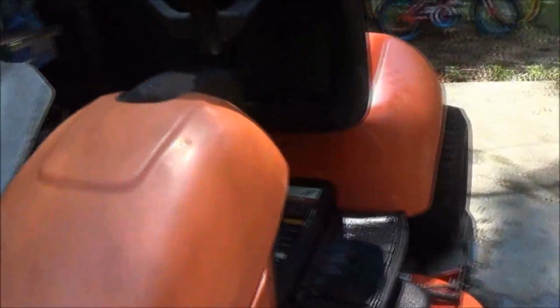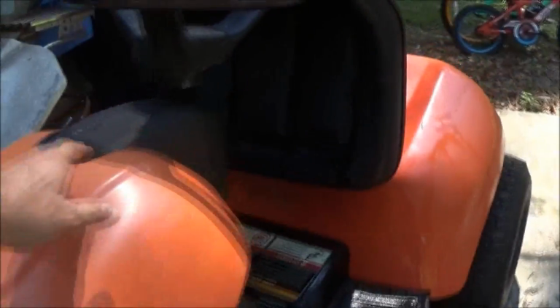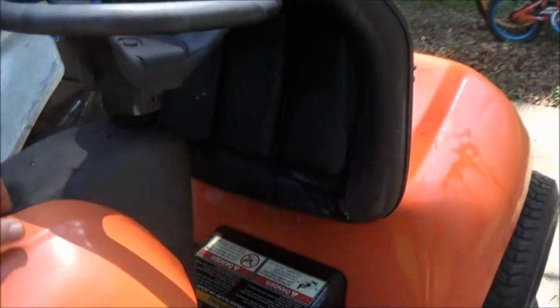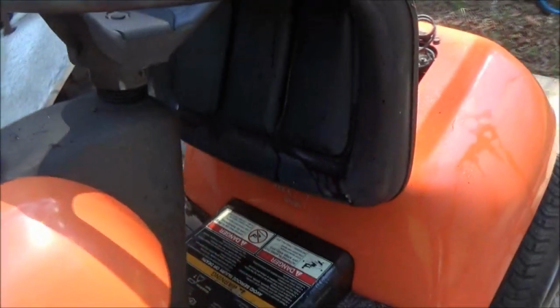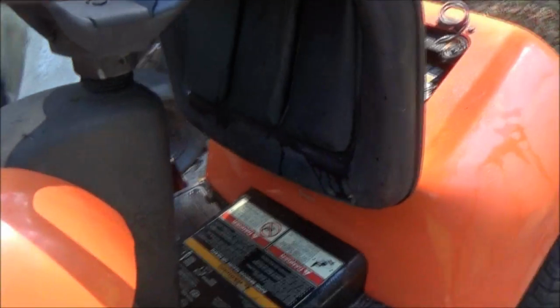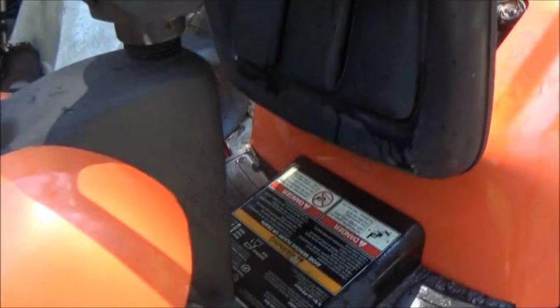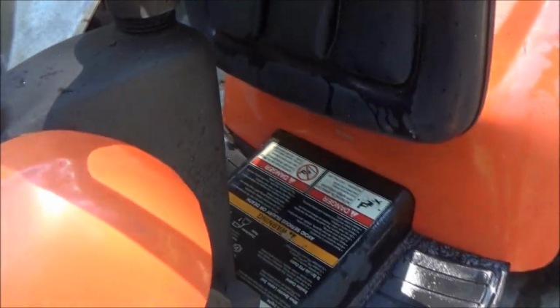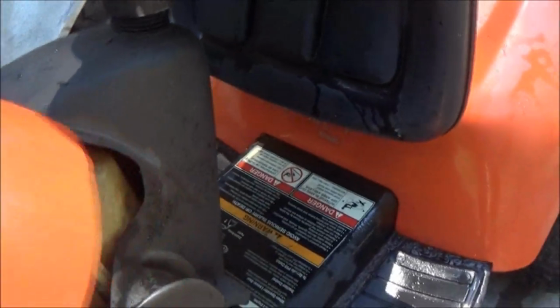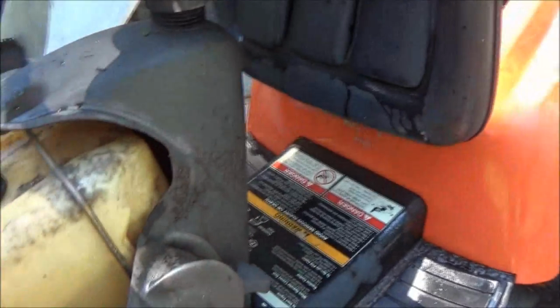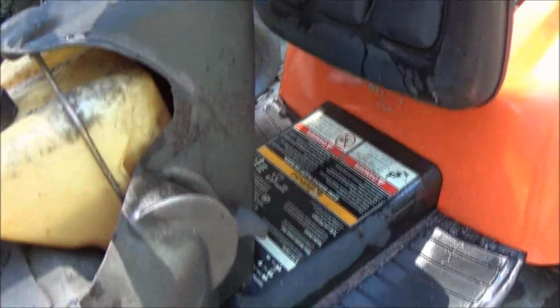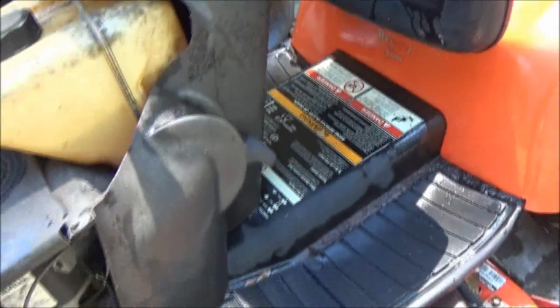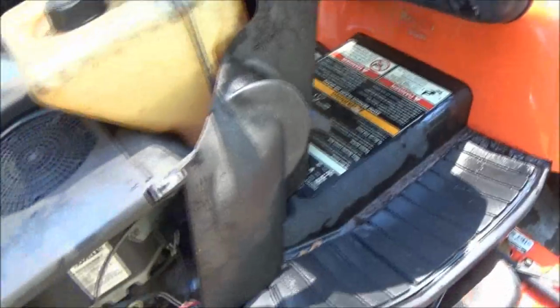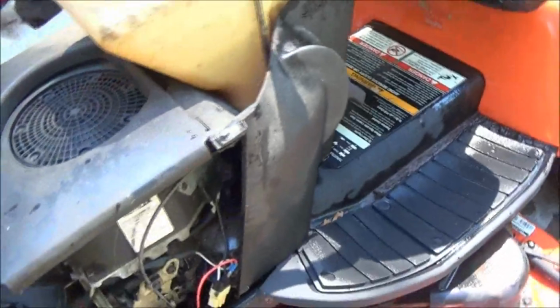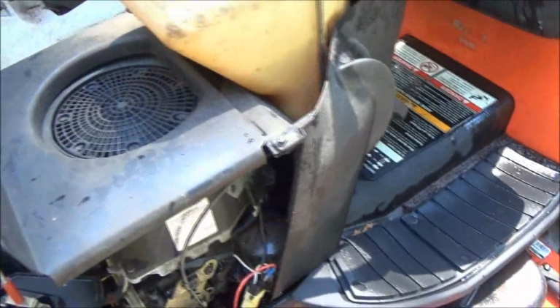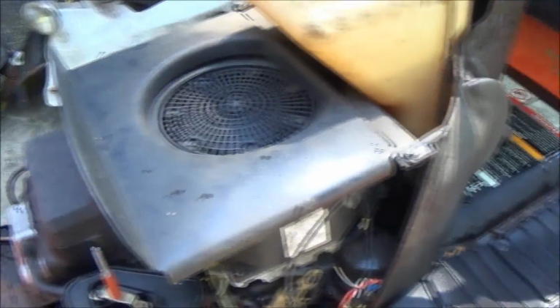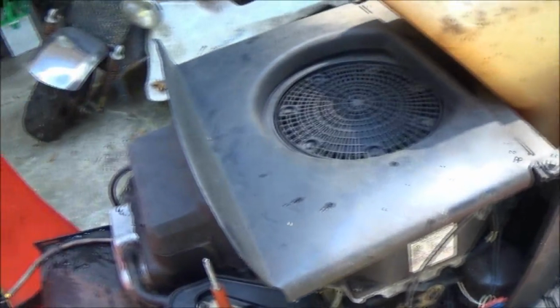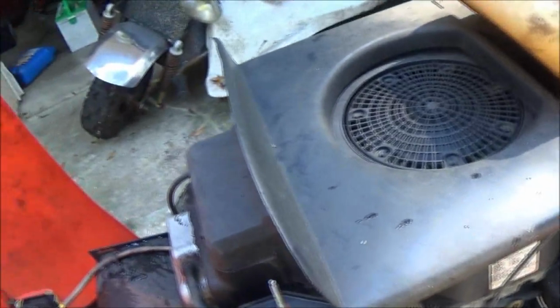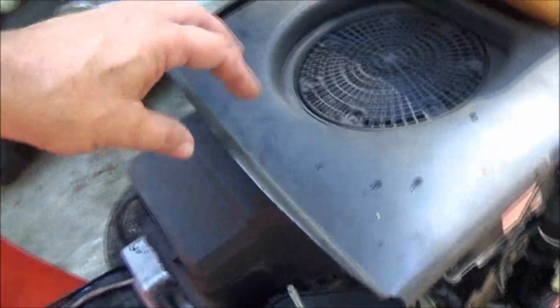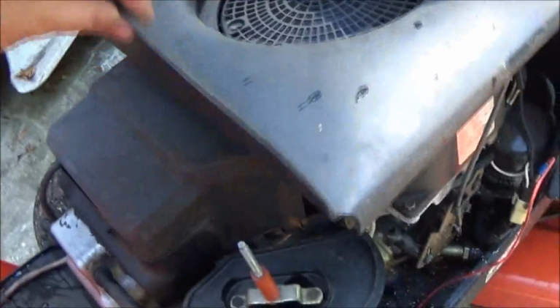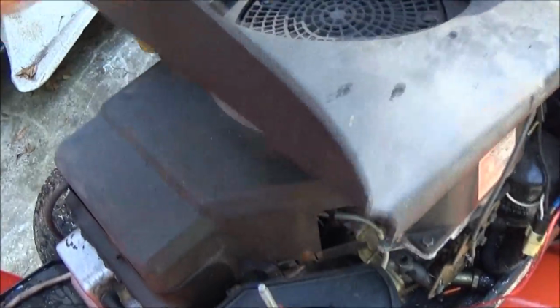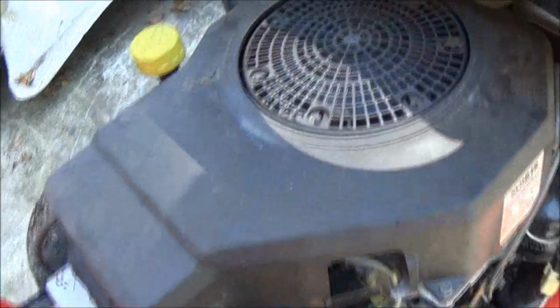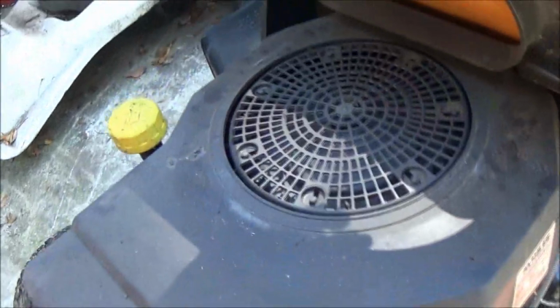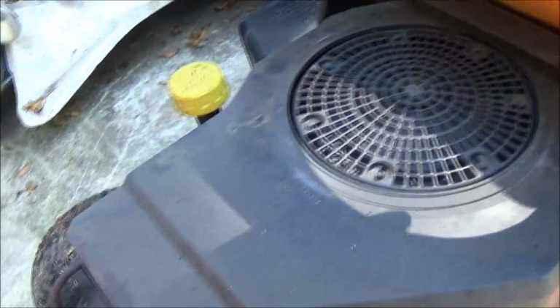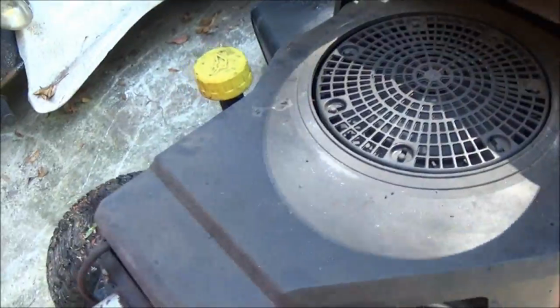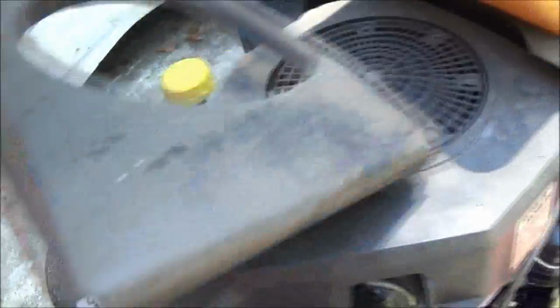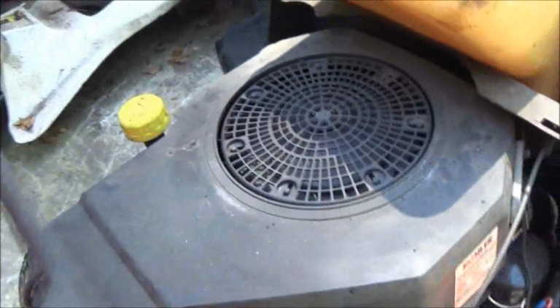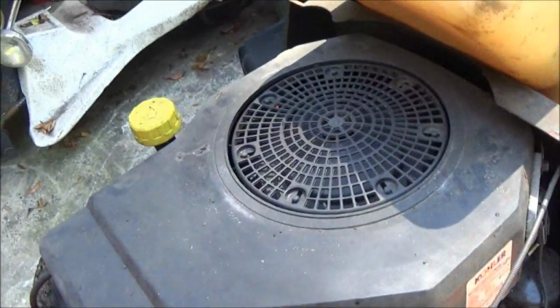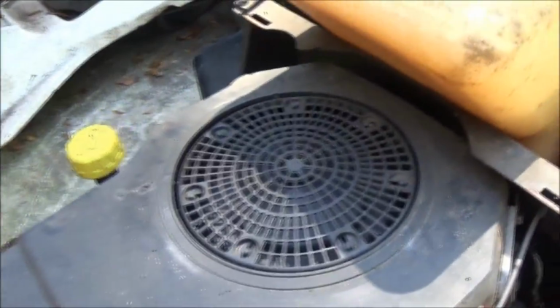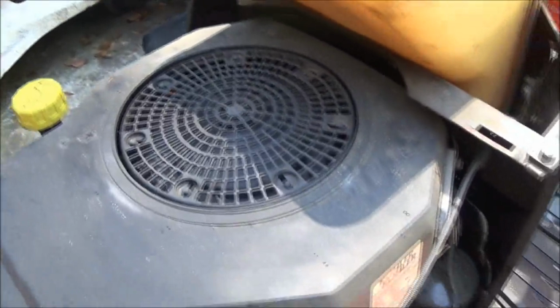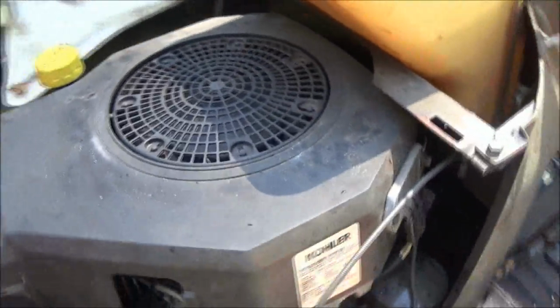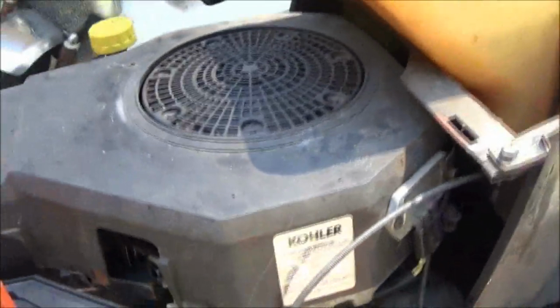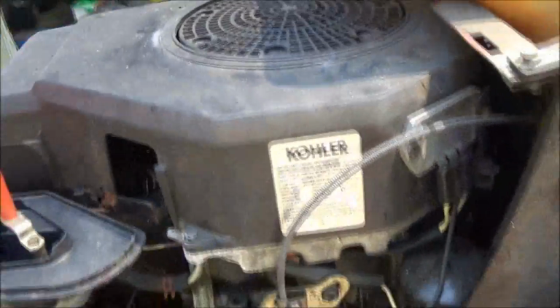I hosed all that crap off of it — not all the leaves but most of the leaves. It does have a Kohler engine on it. I'm not sure what size it is.